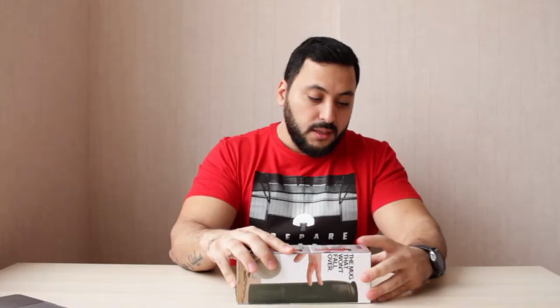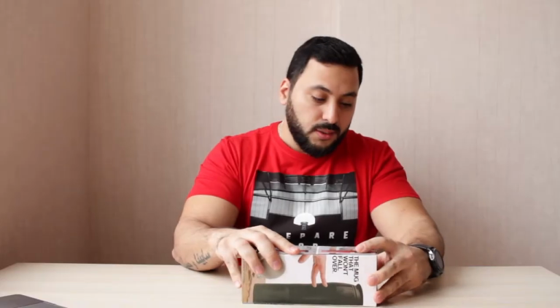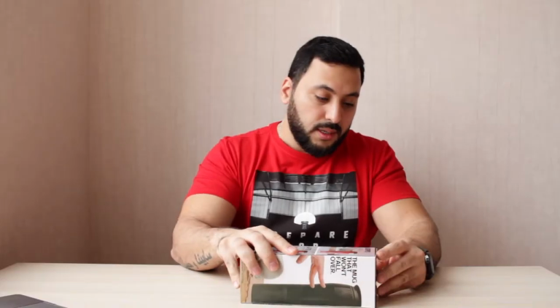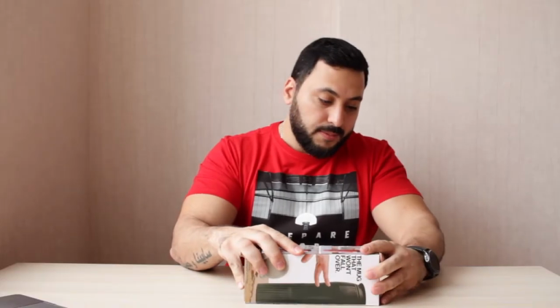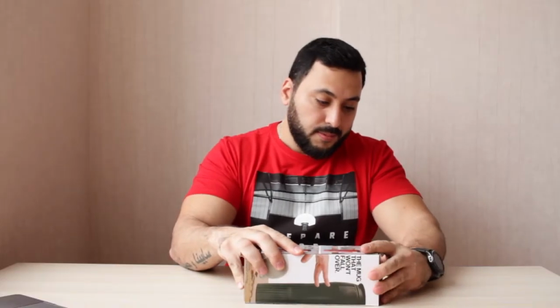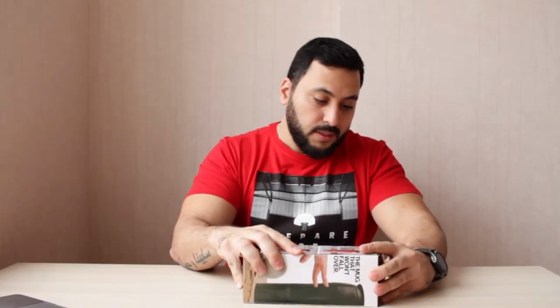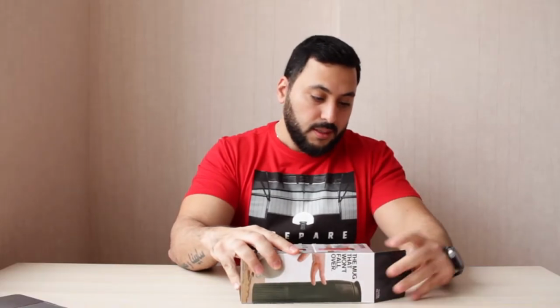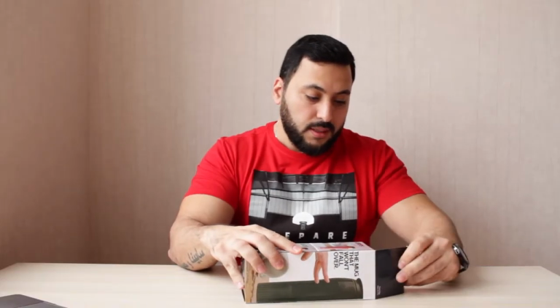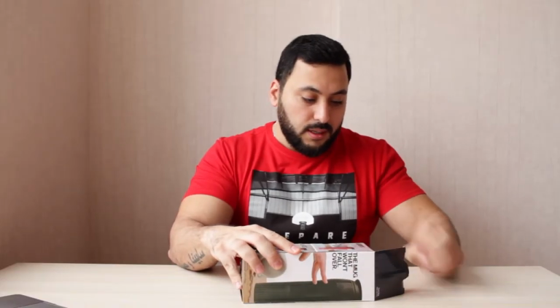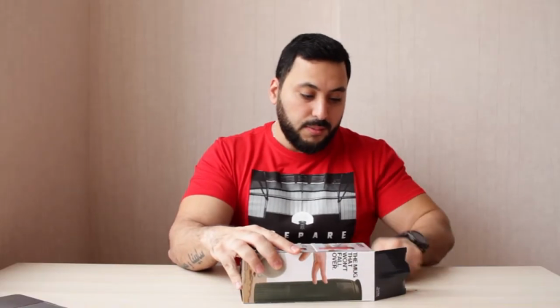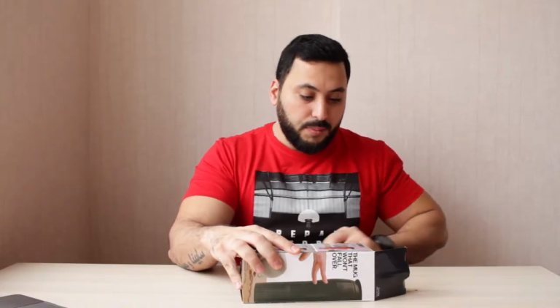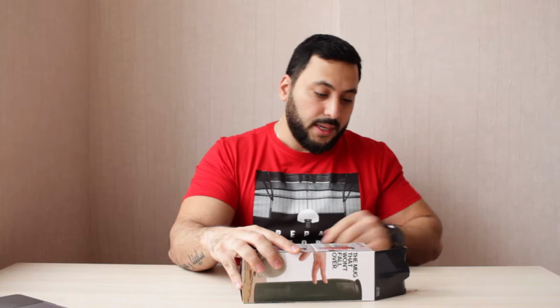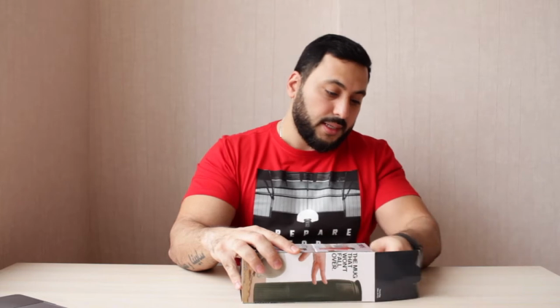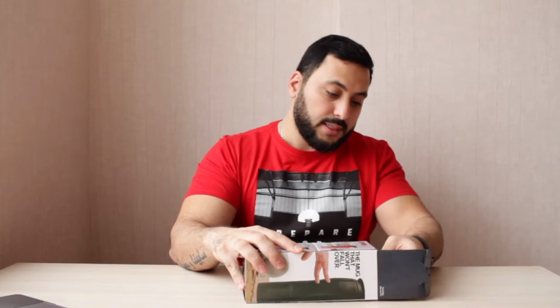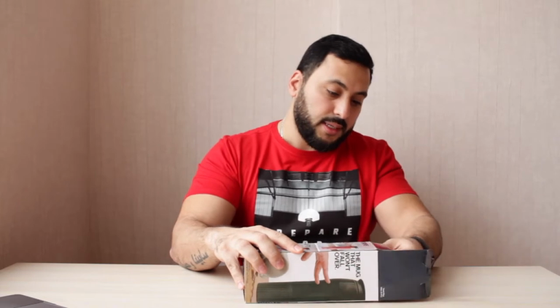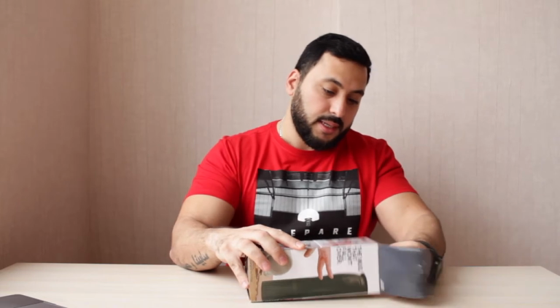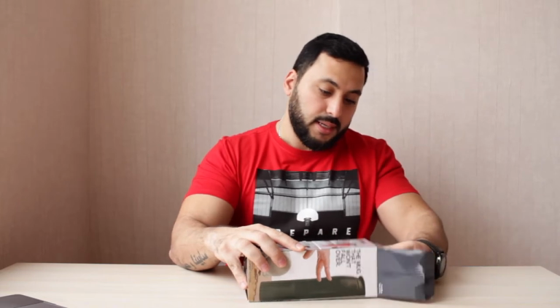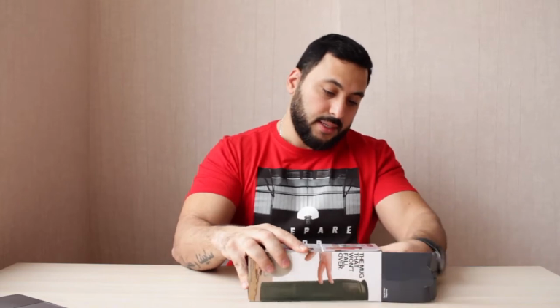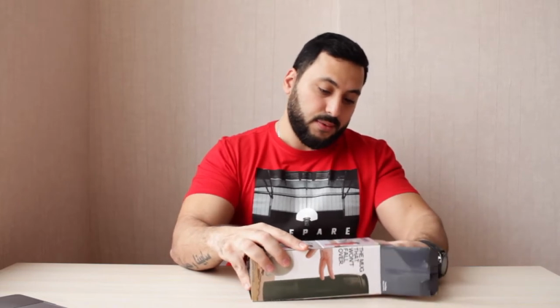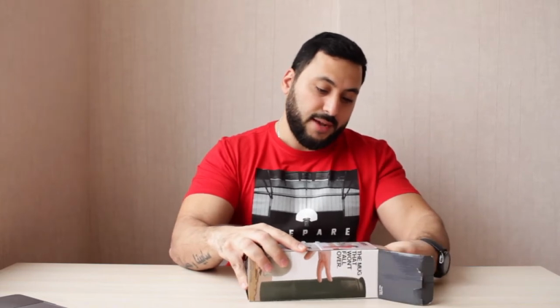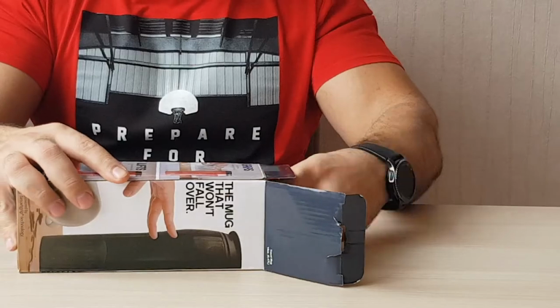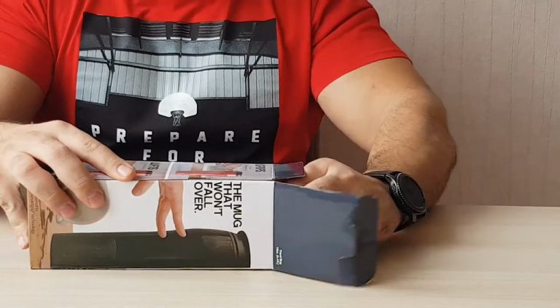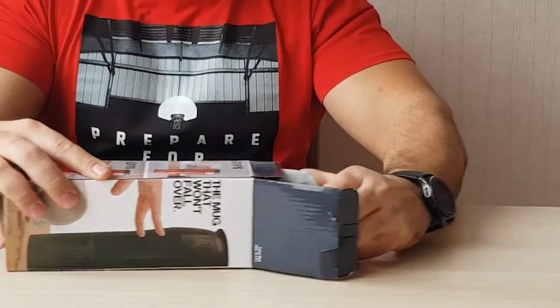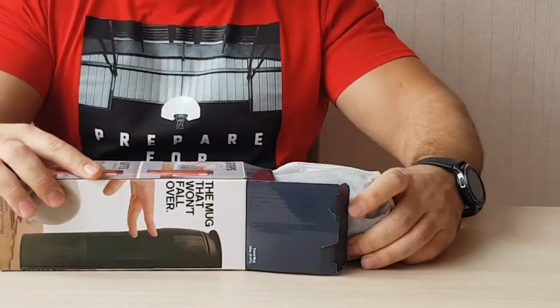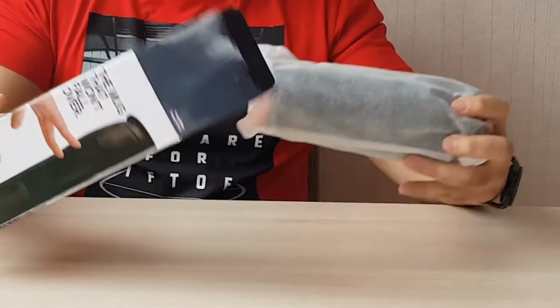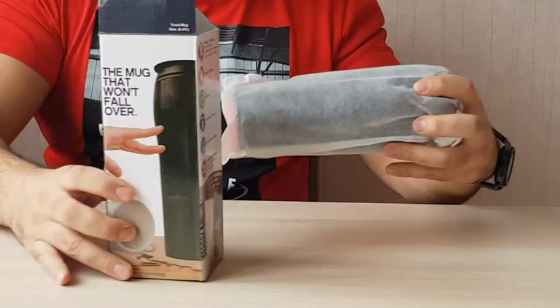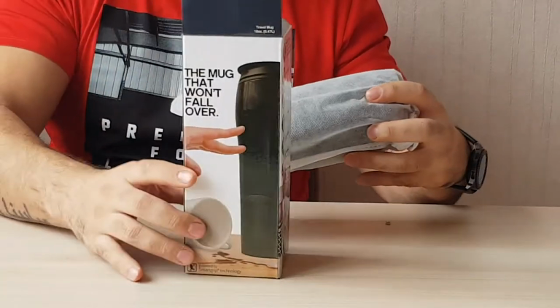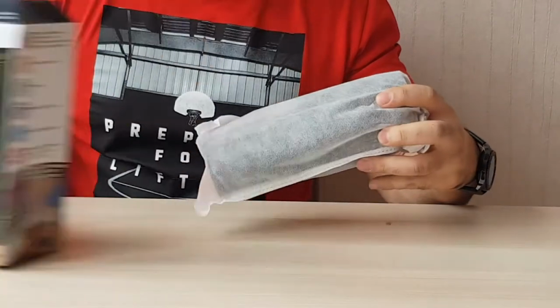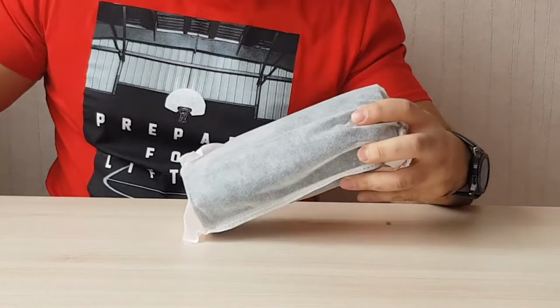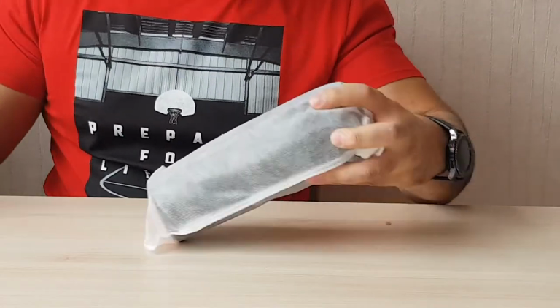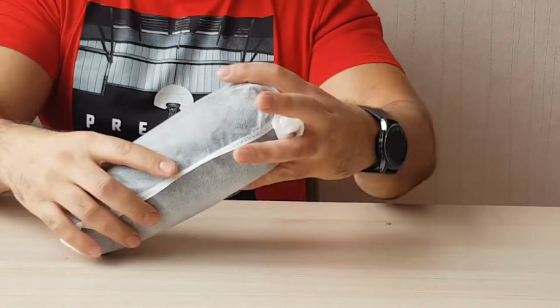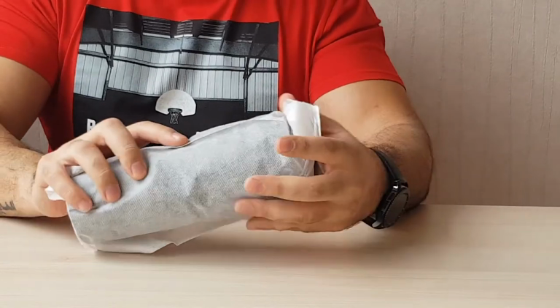So I will be opening it and see what we have inside. I'll put the packaging away — pretty nice bag.